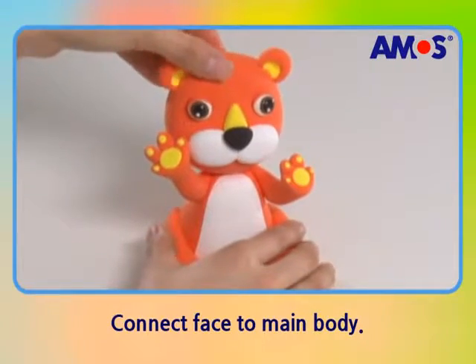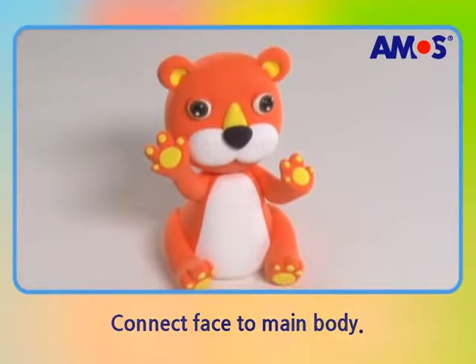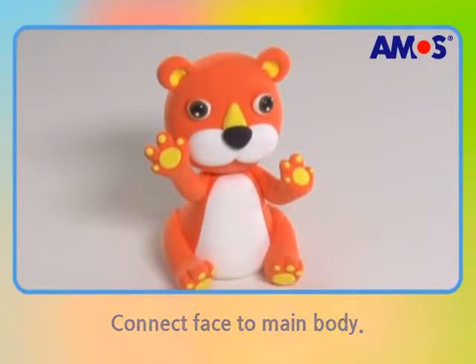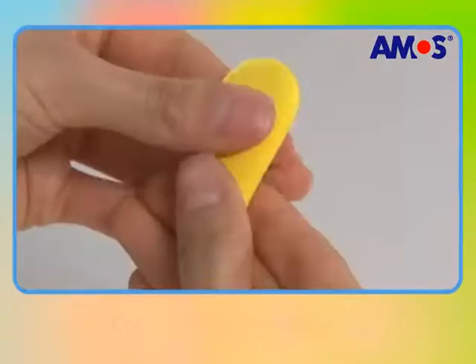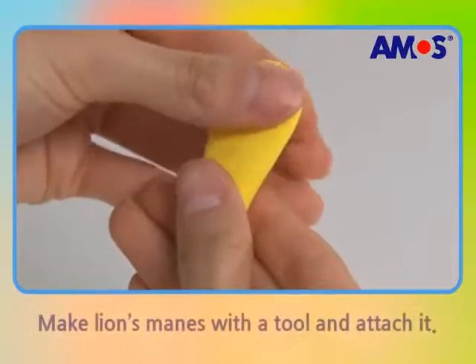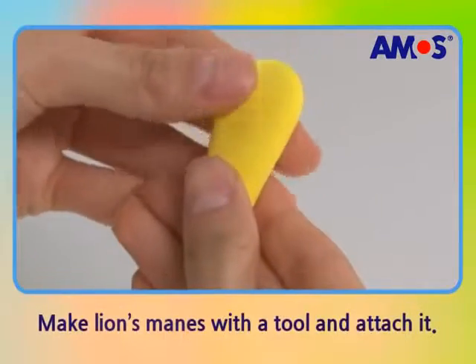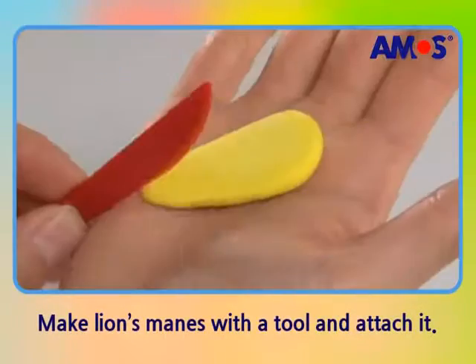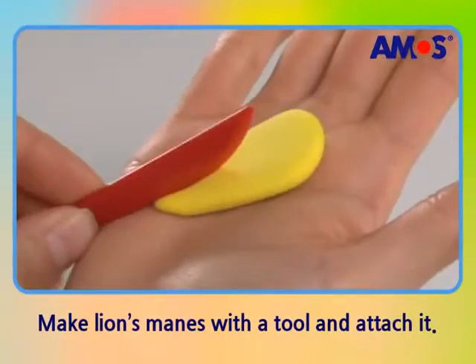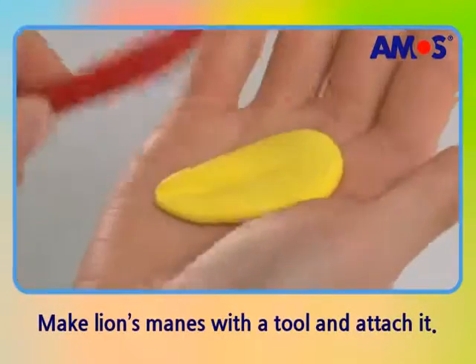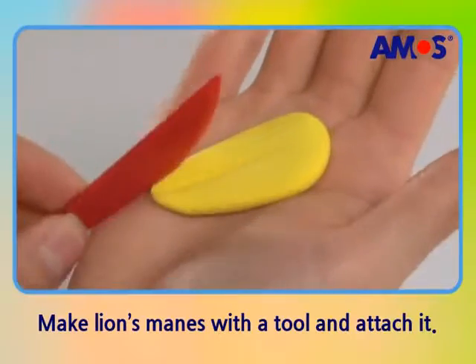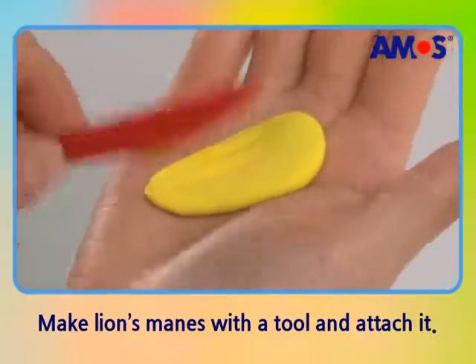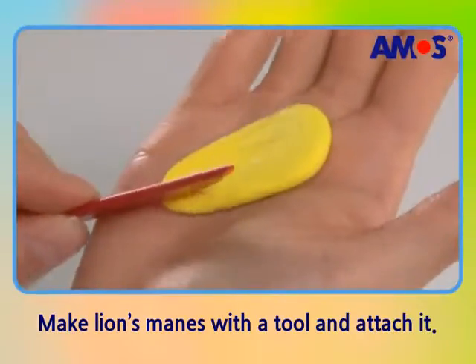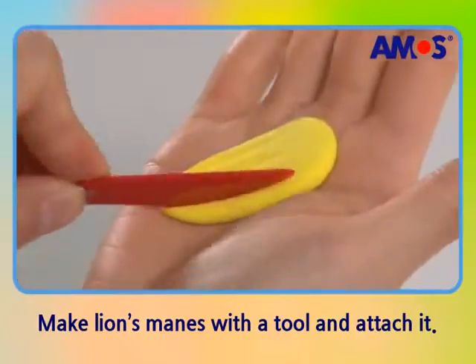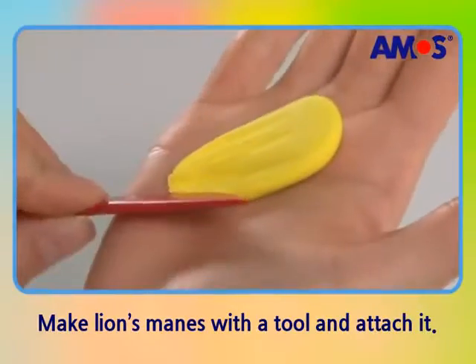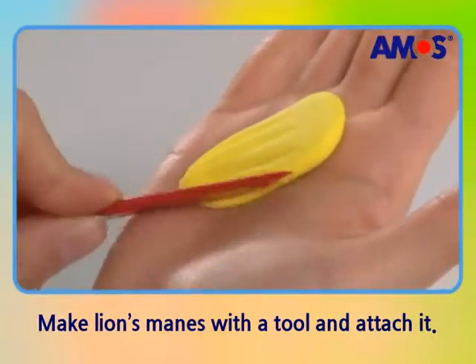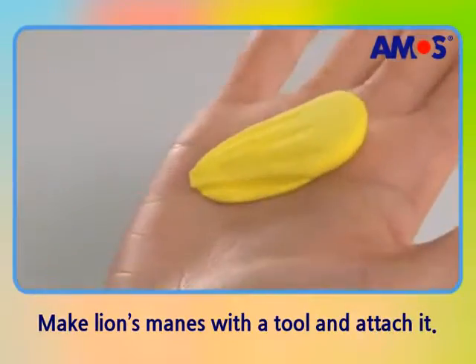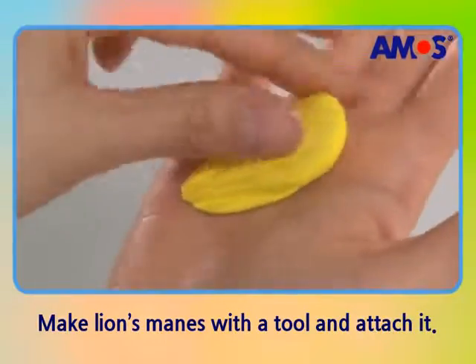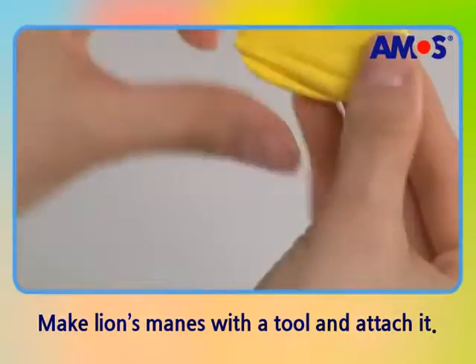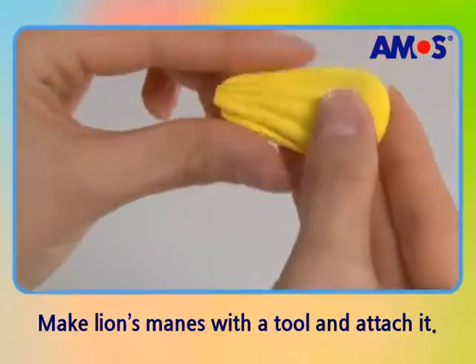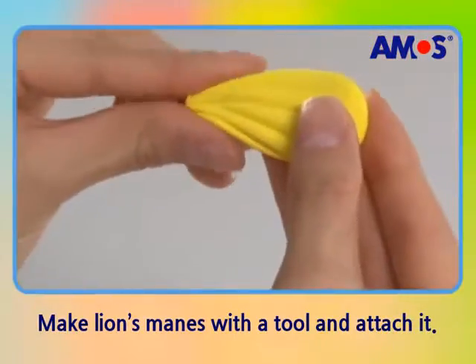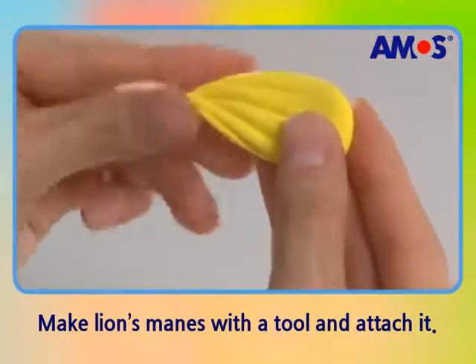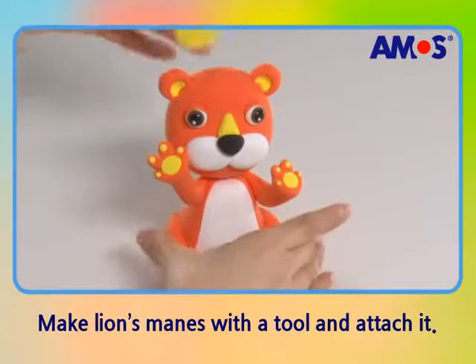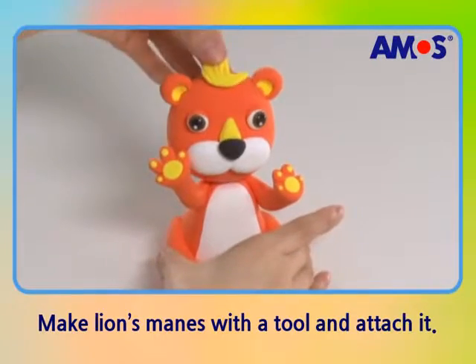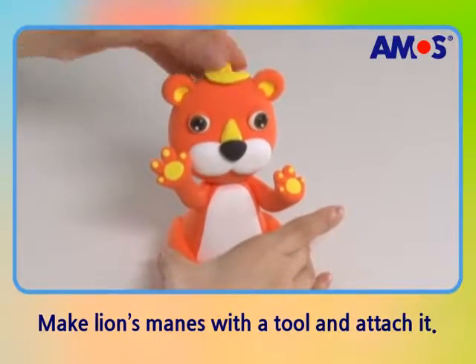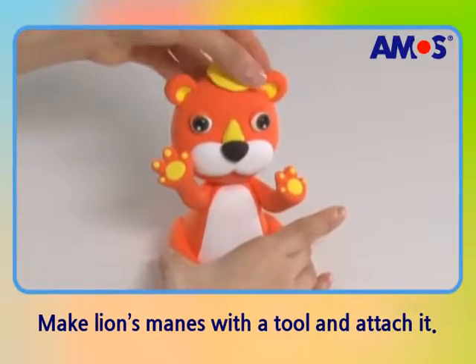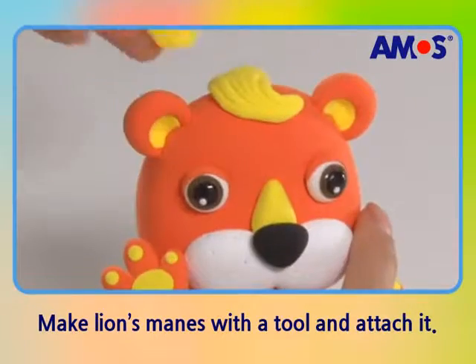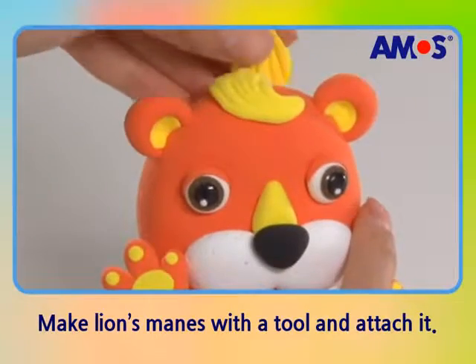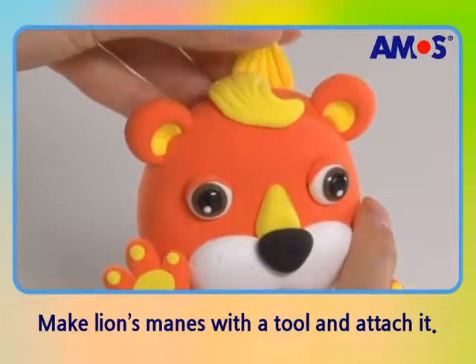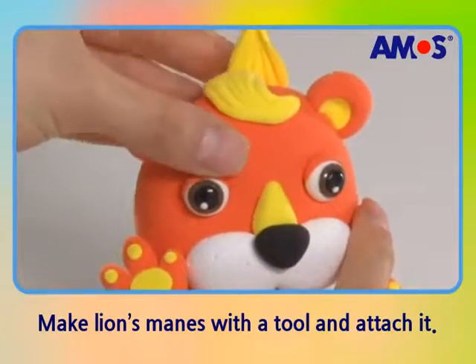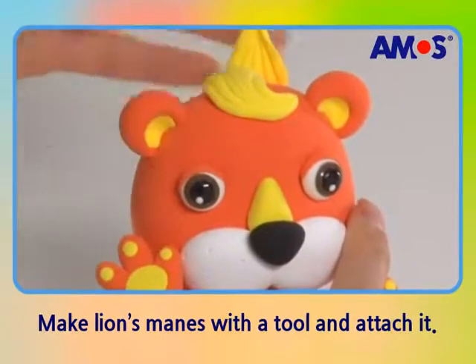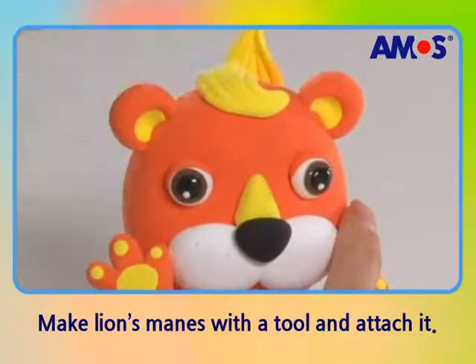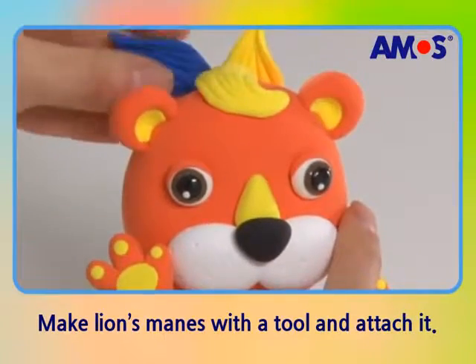Why don't we make a very nice mane for him? The mane is made with water drop shapes. Make the shapes with tools and paste them from the center of the head.